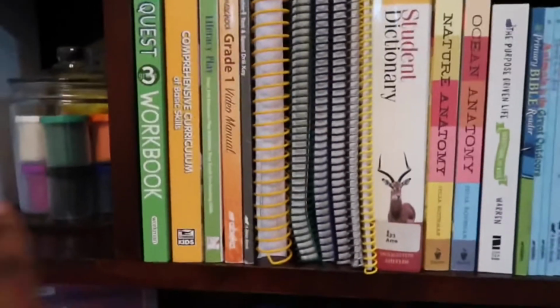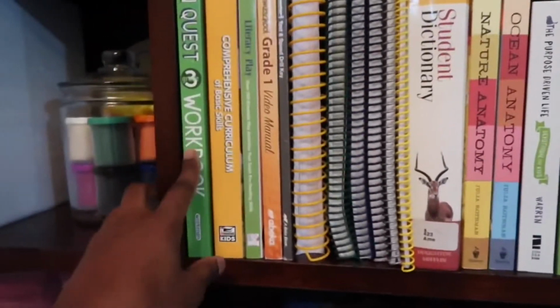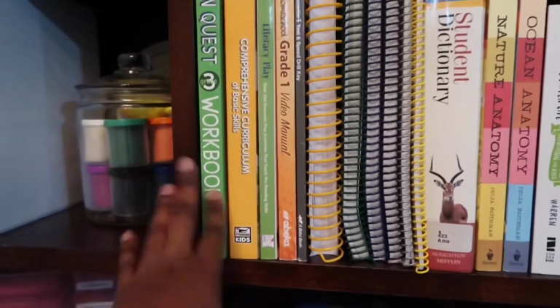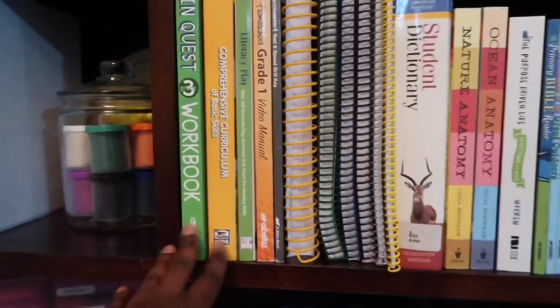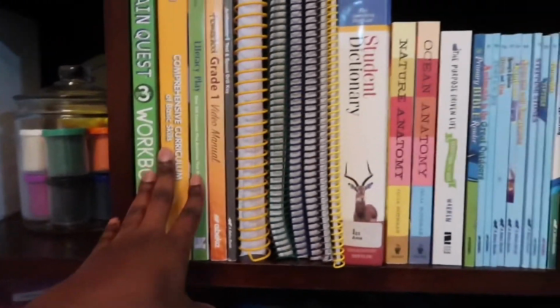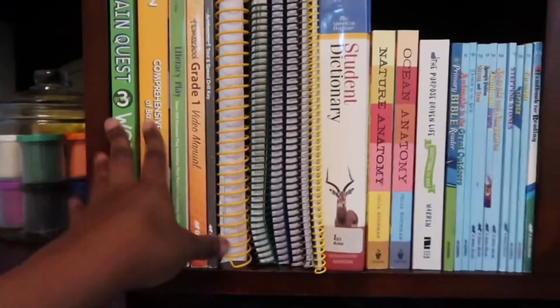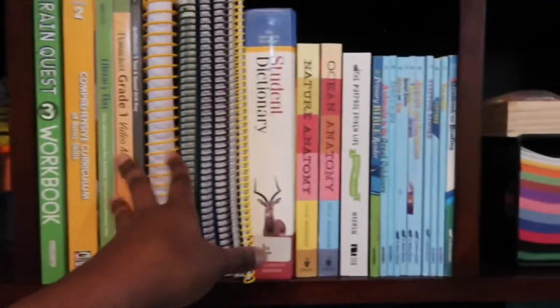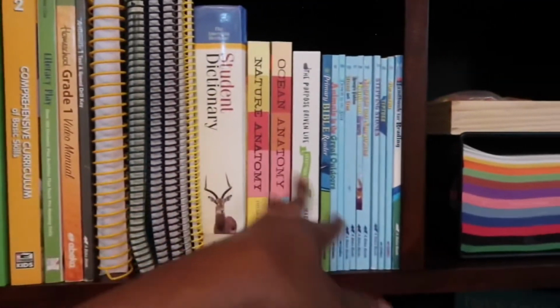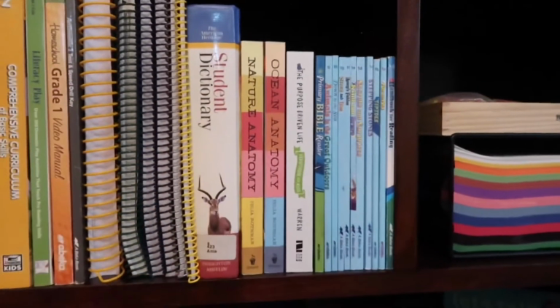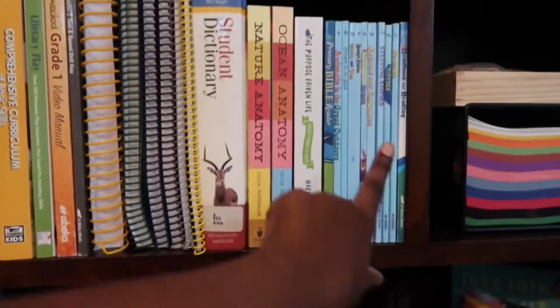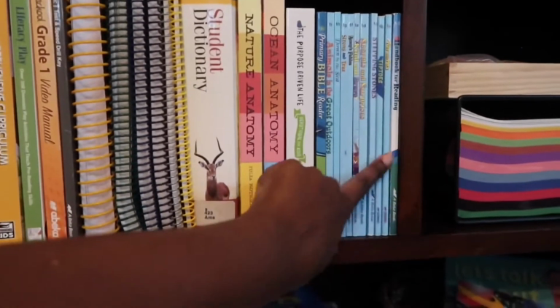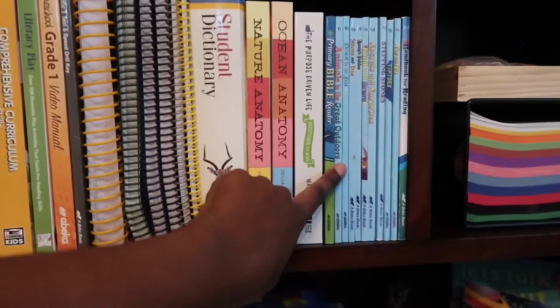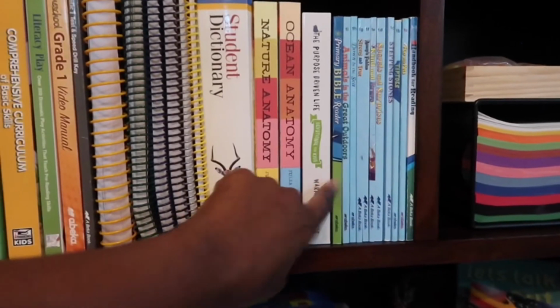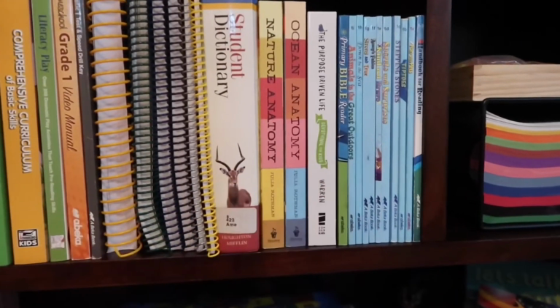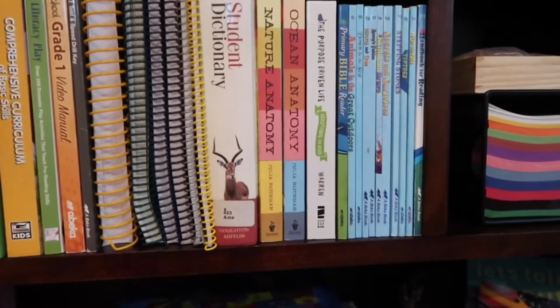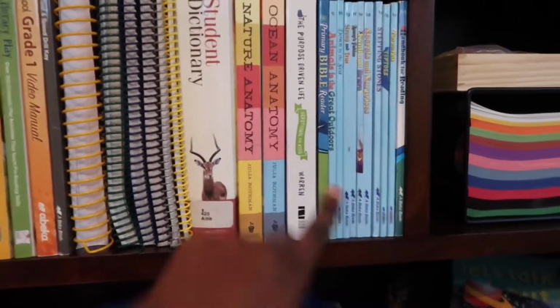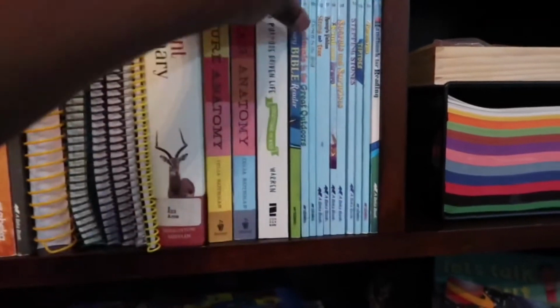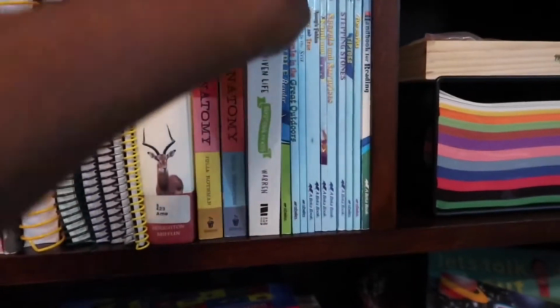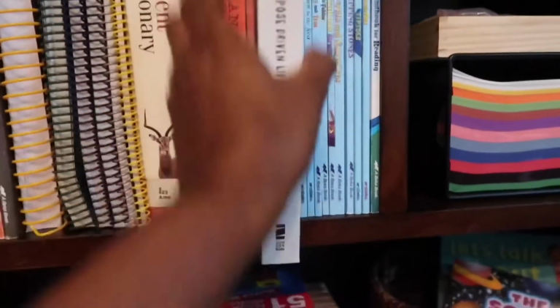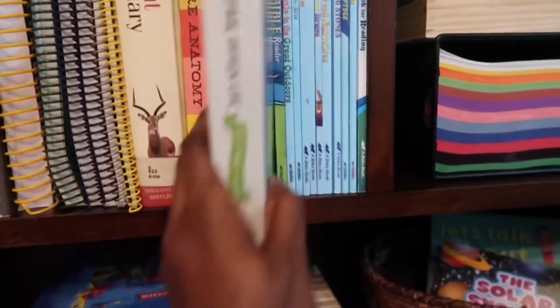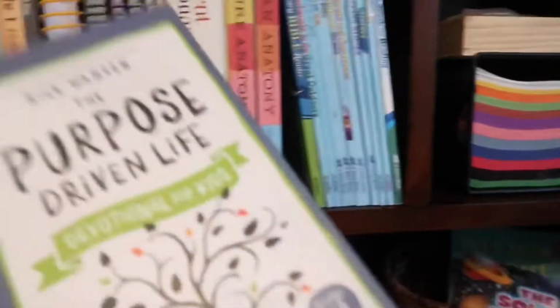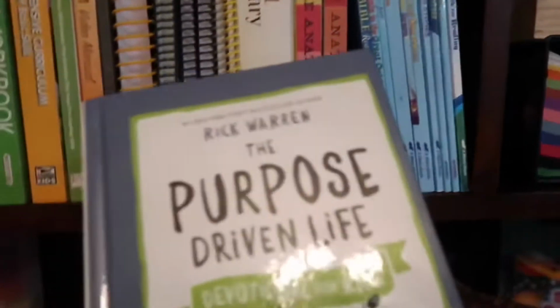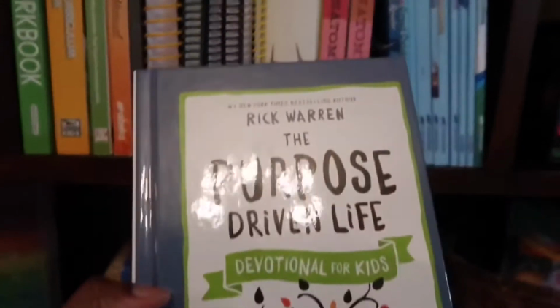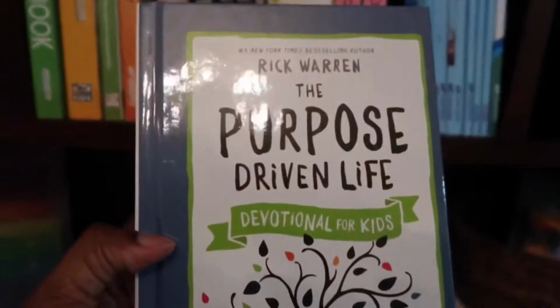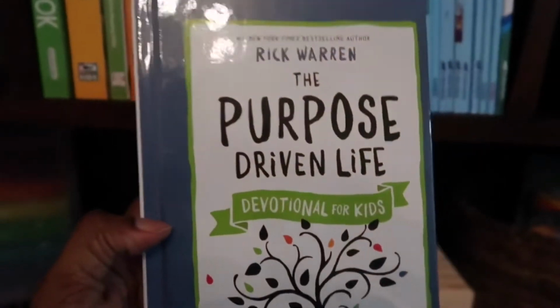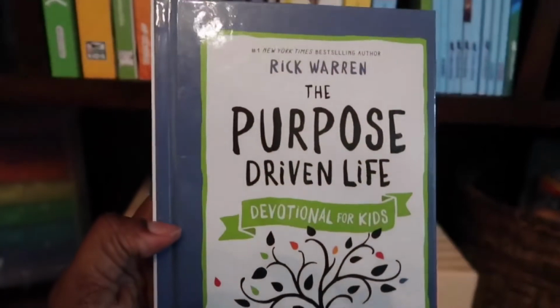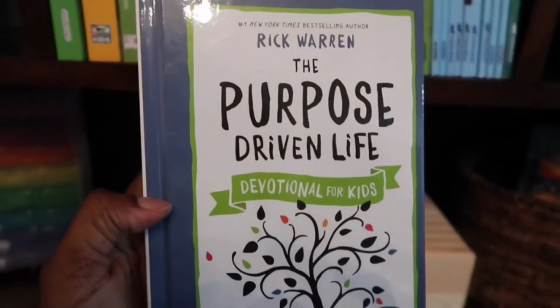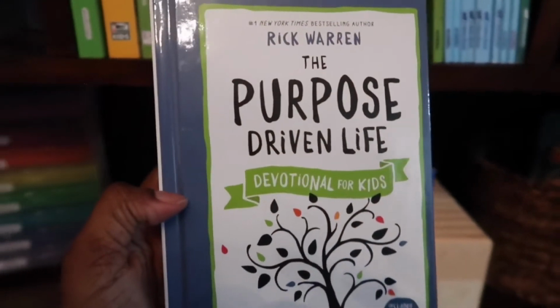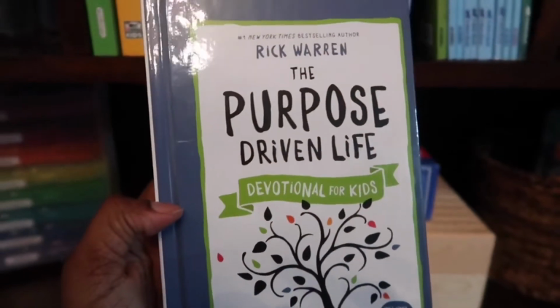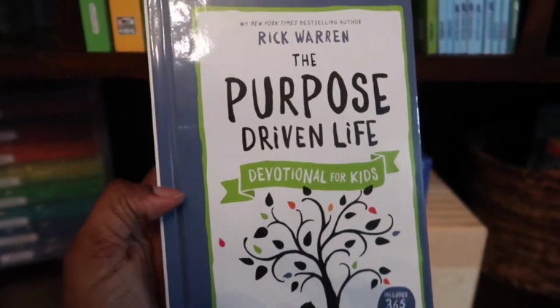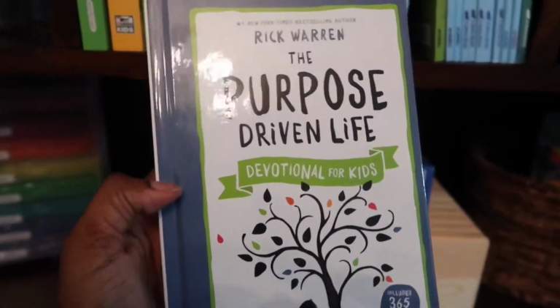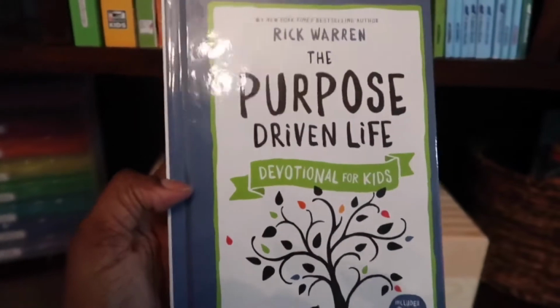Moving on to the next area, we have just a few books from curriculum. I'm not going to go through all of them, but these are reading books from Abeka. This is what I'm going to be using for Bible this year — I really love this.